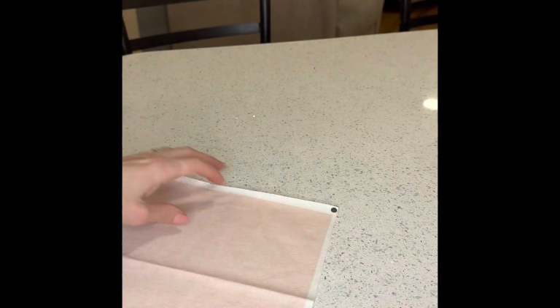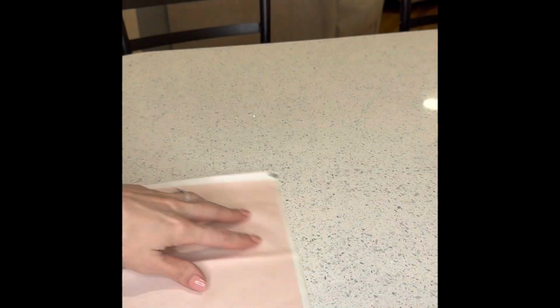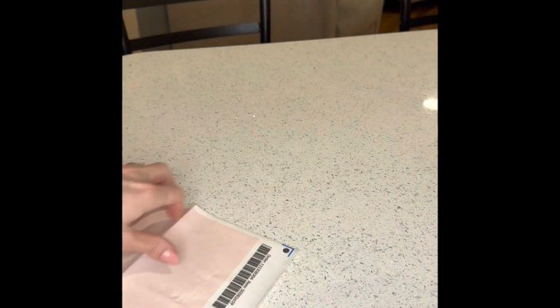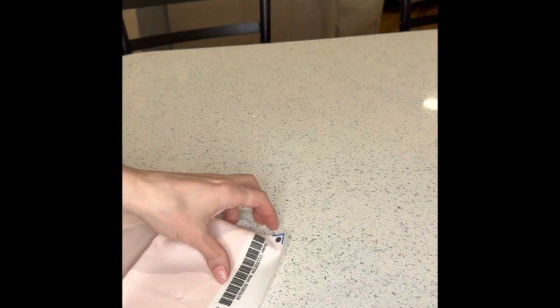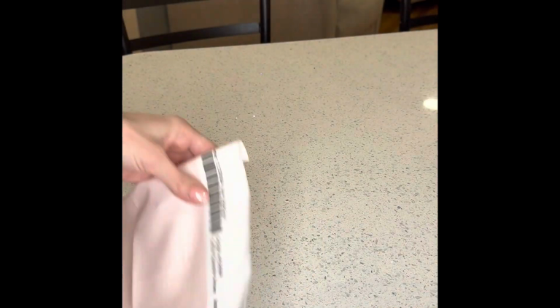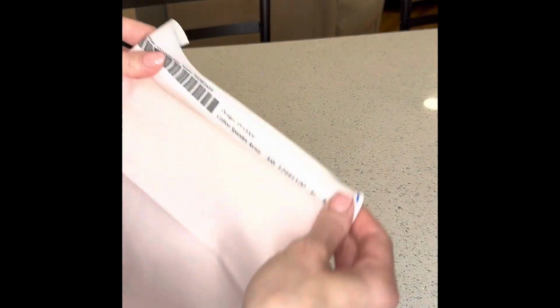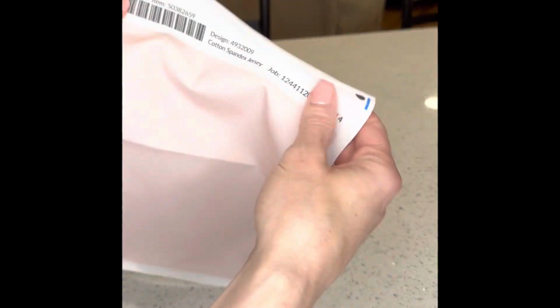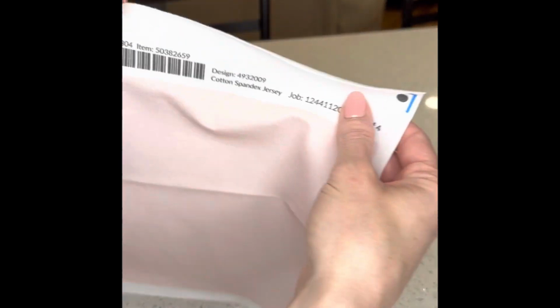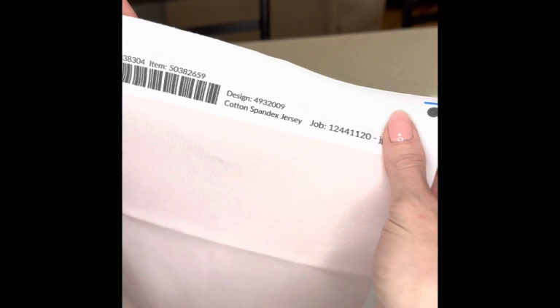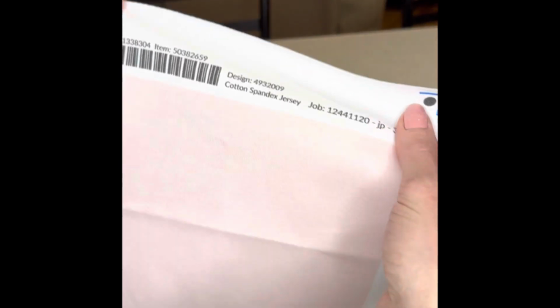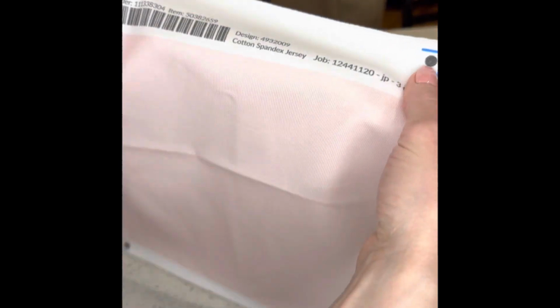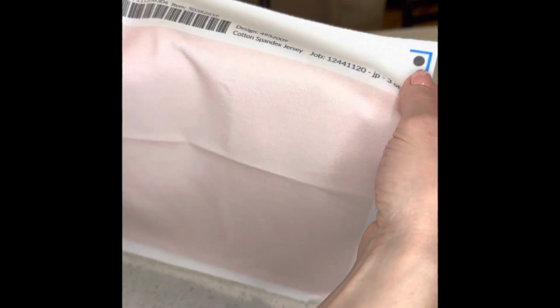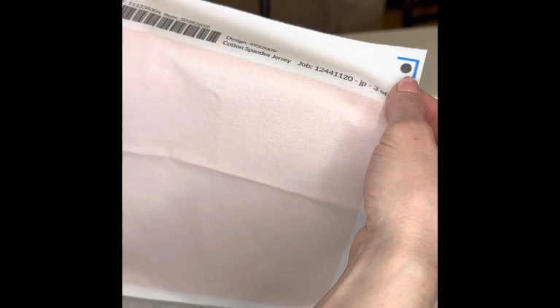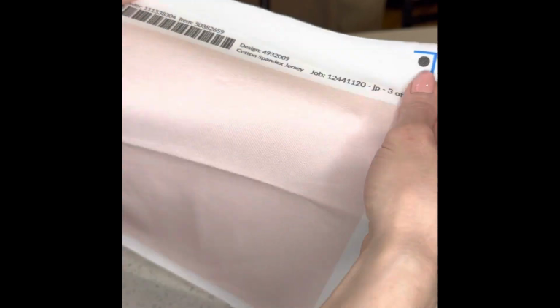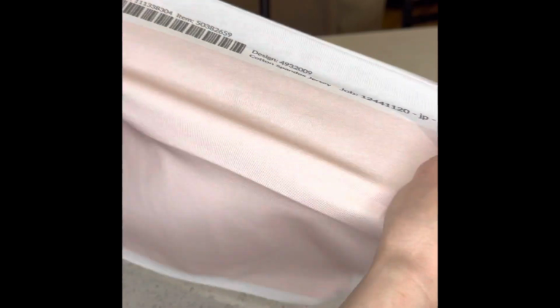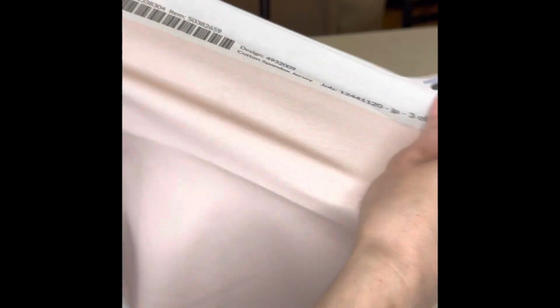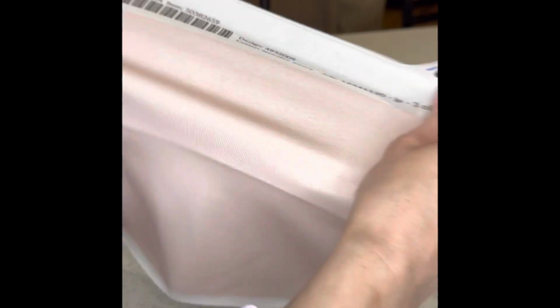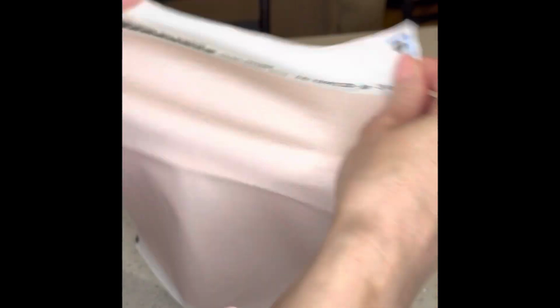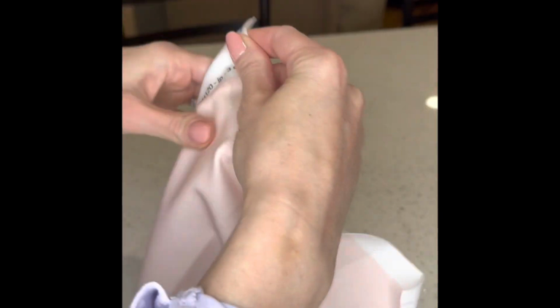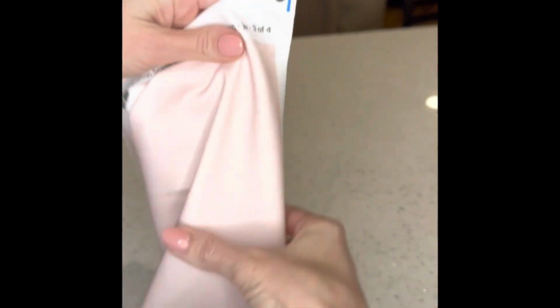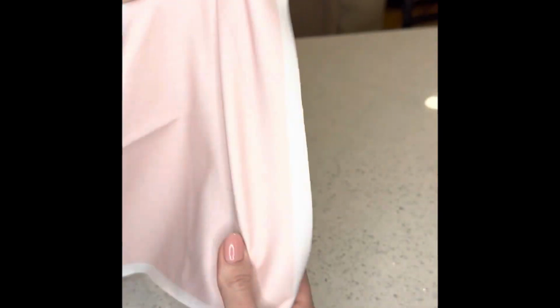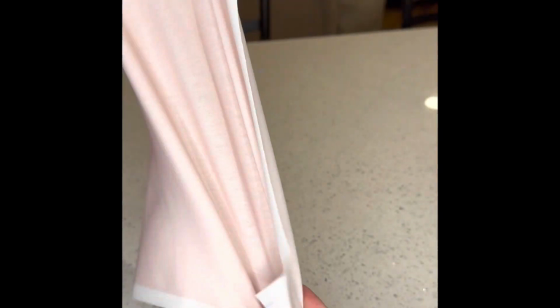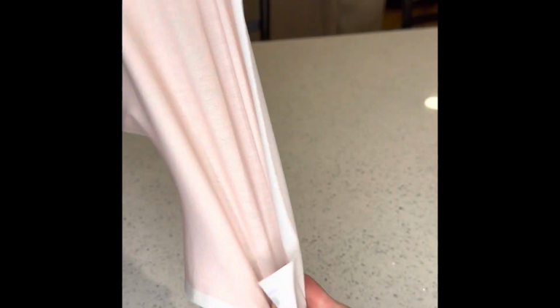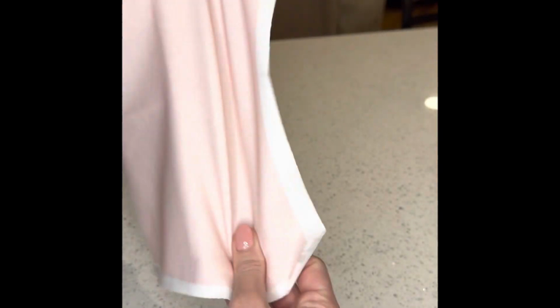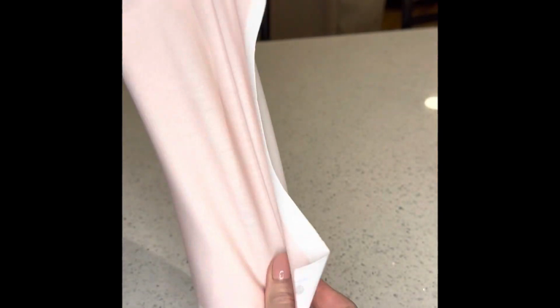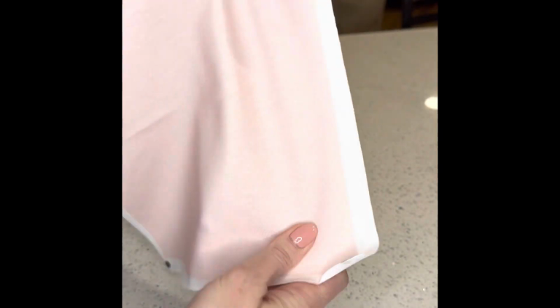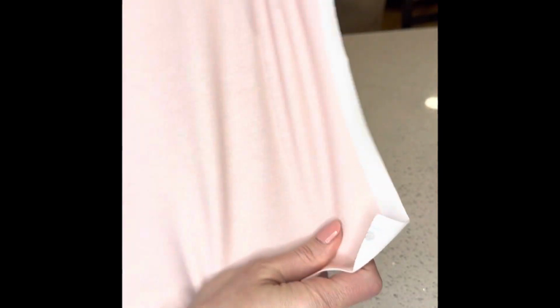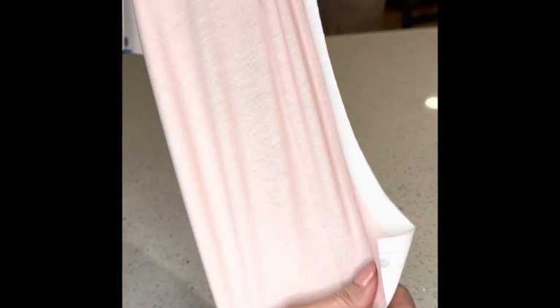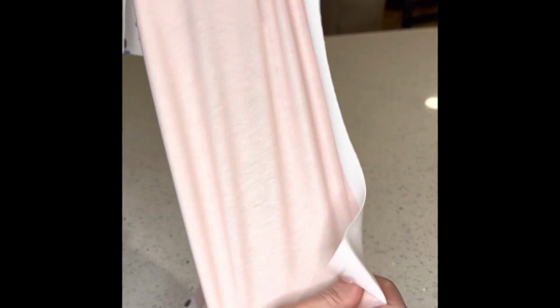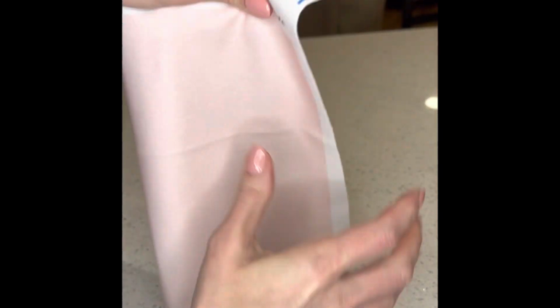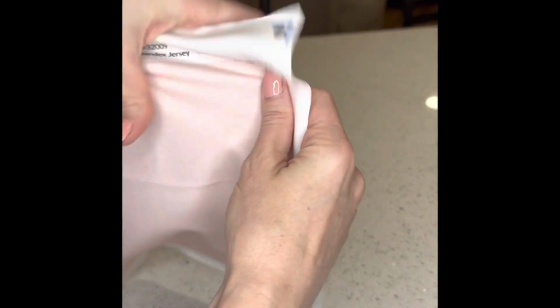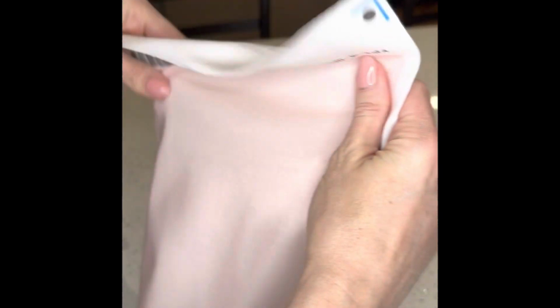And this is the cotton spandex jersey. It has a lot more stretch — four-way stretch — as you can see.